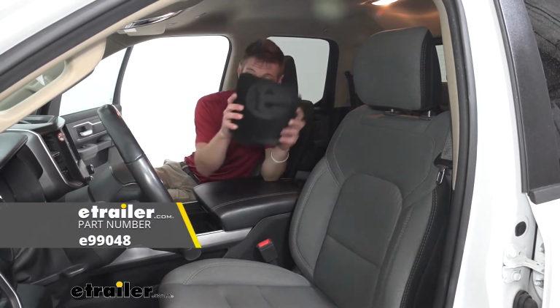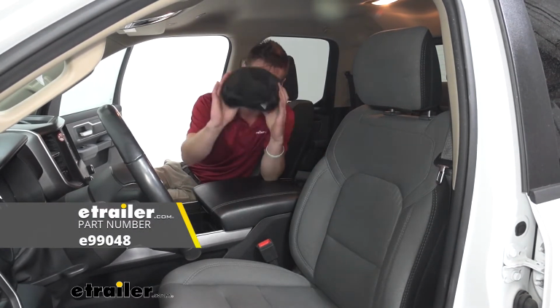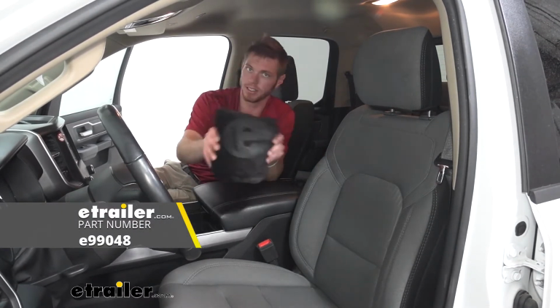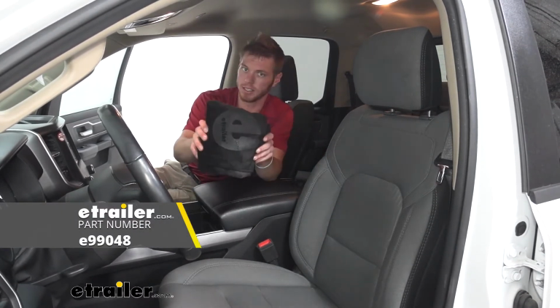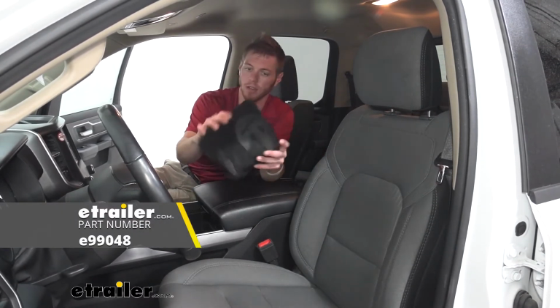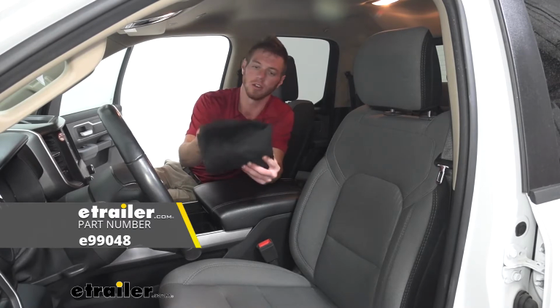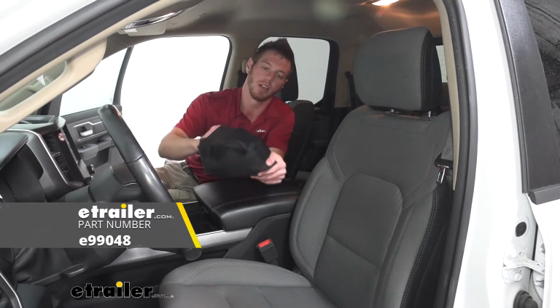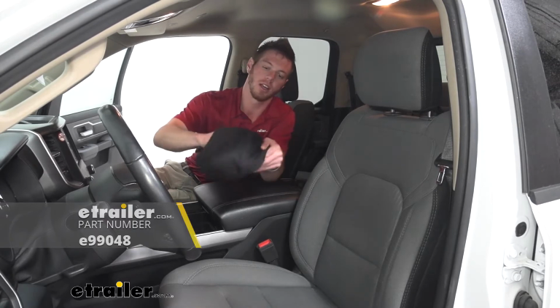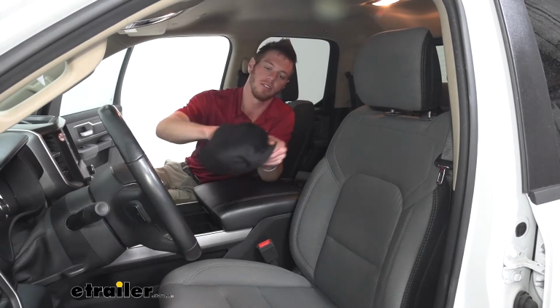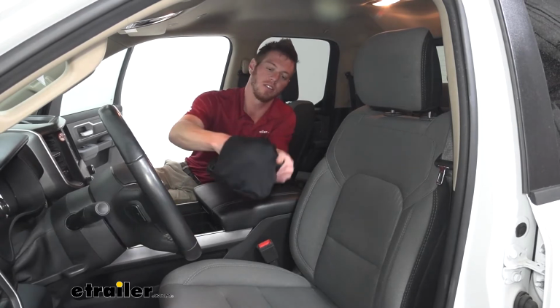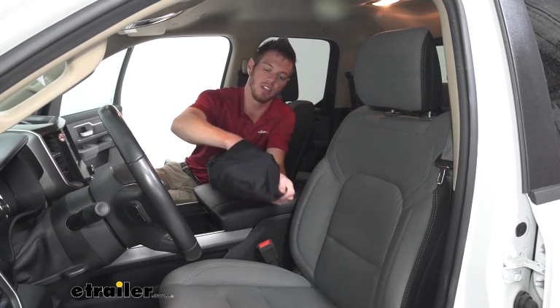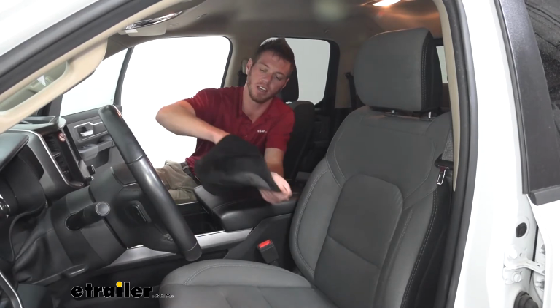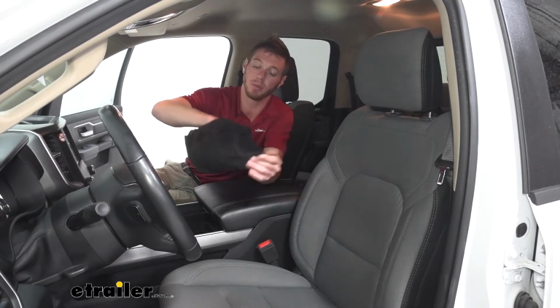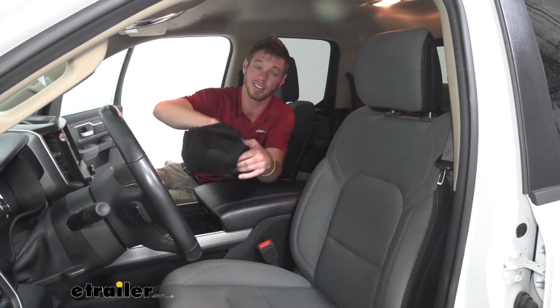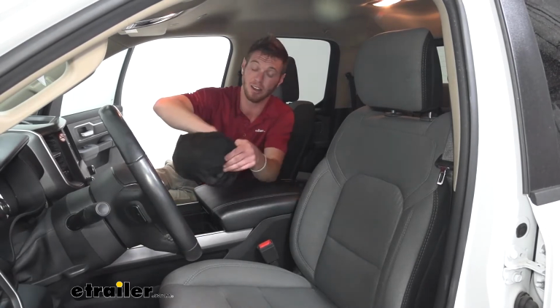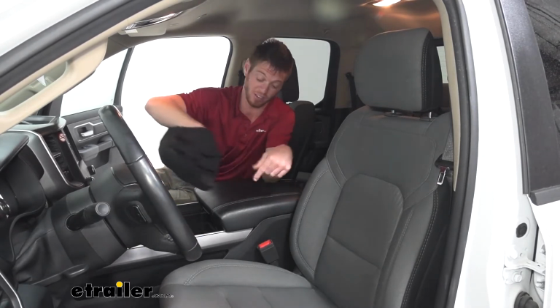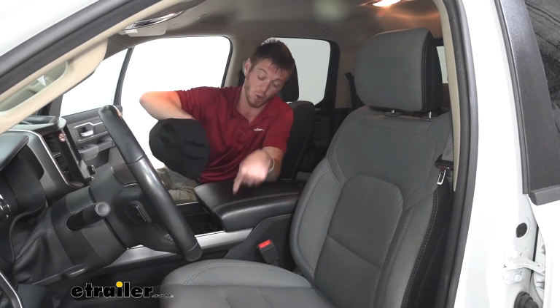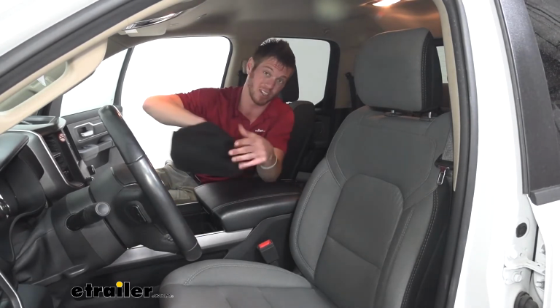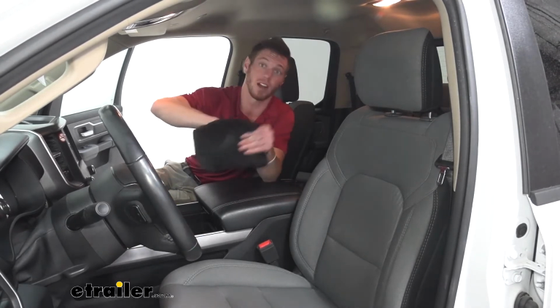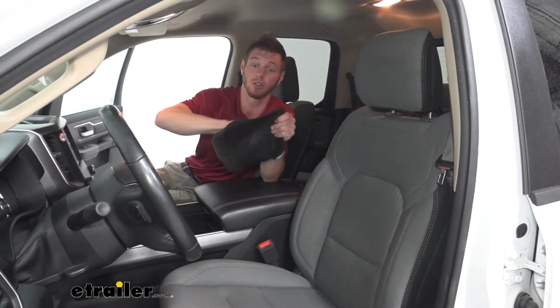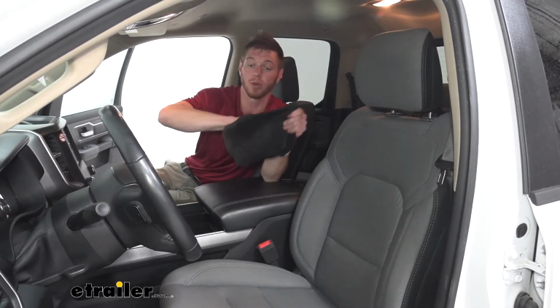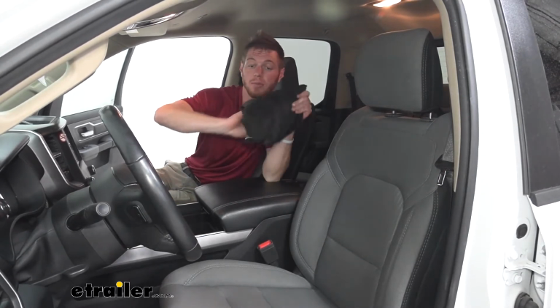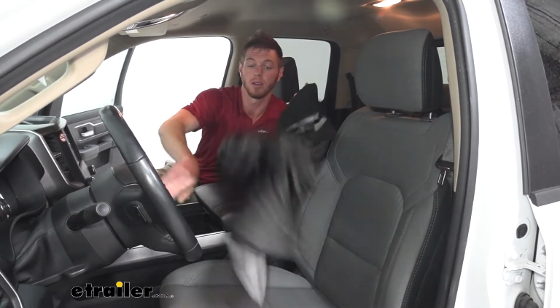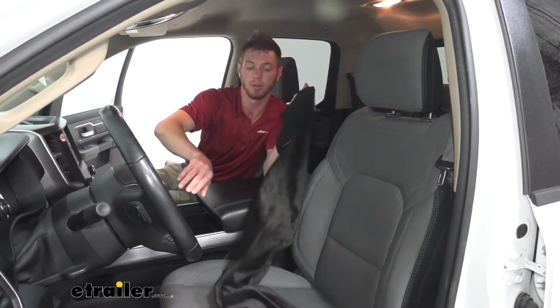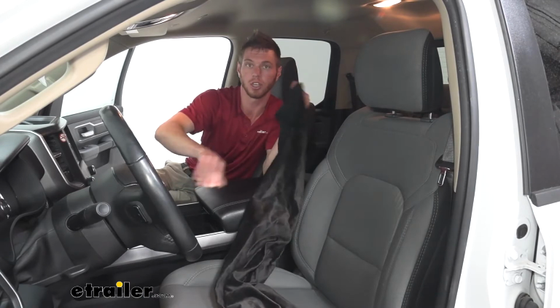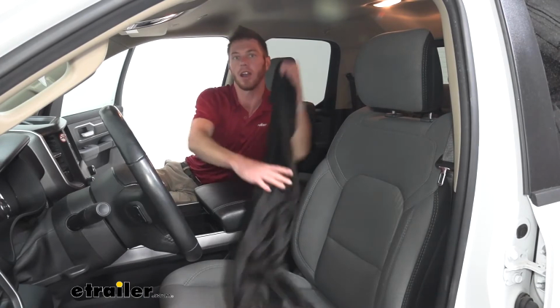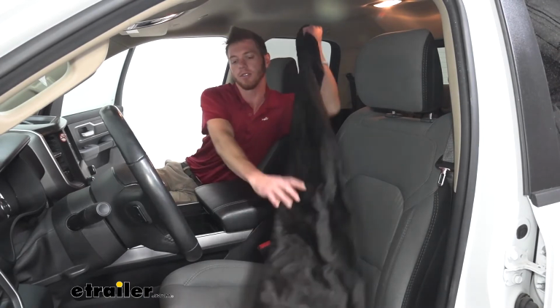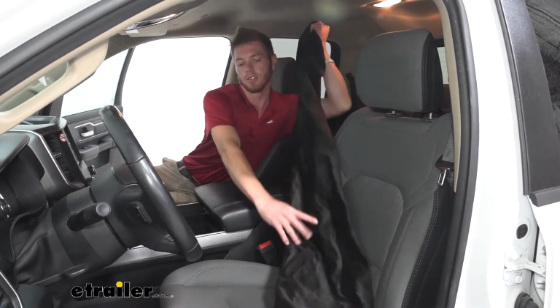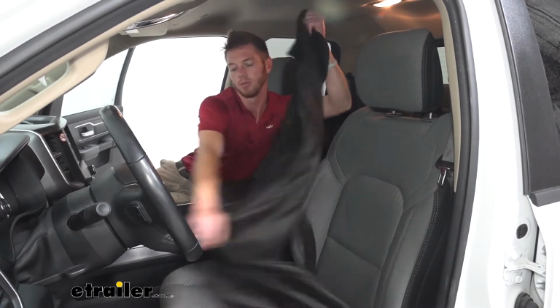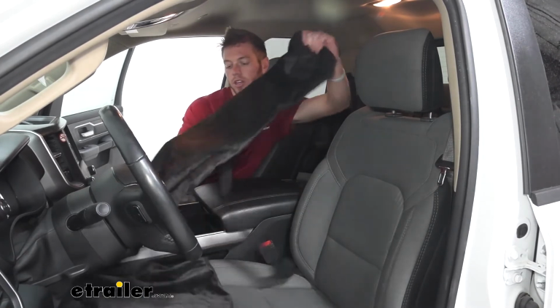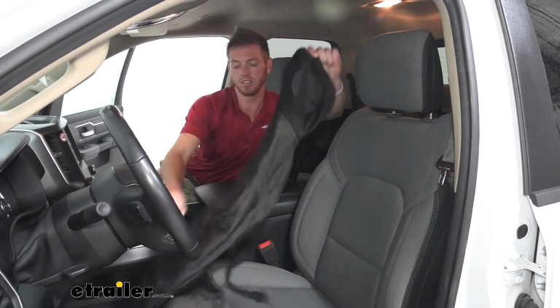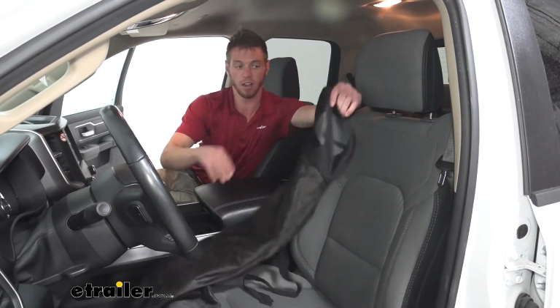This is a seat cover and as you can see it compacts down to even go in your center console of the Ram. Check that out — pretty neat stuff.